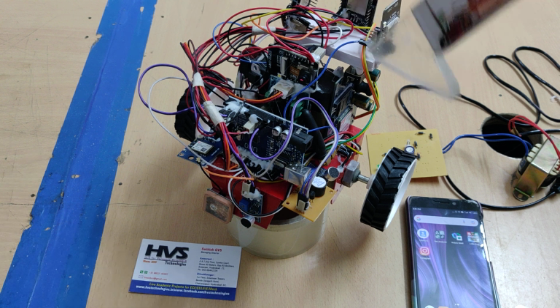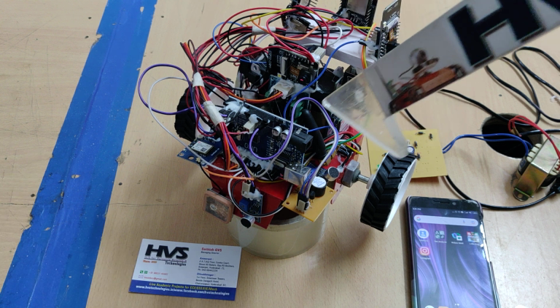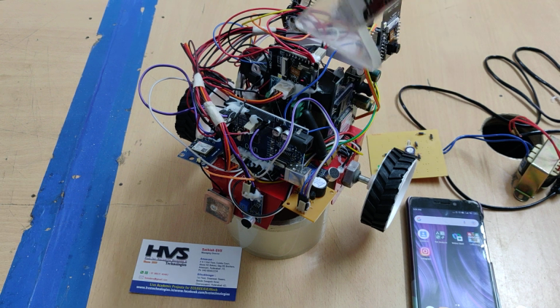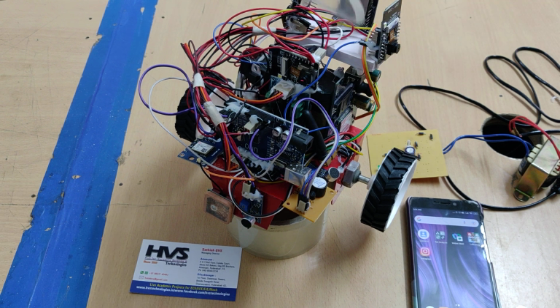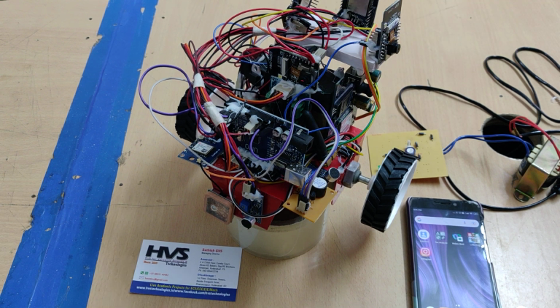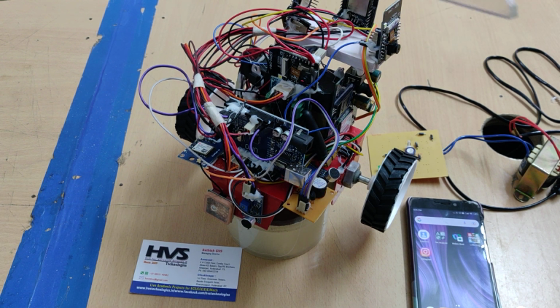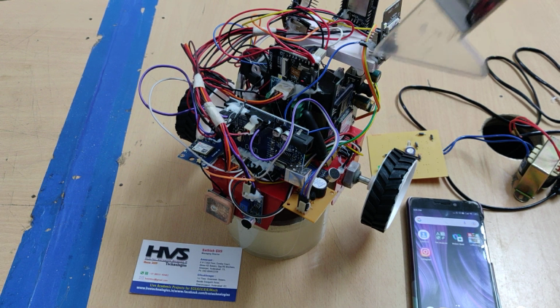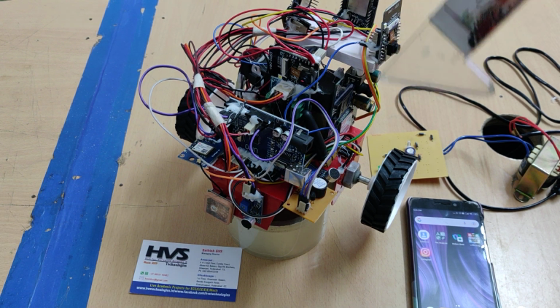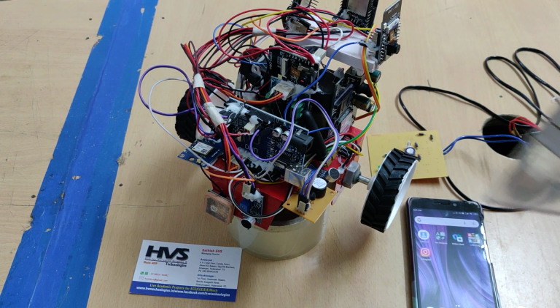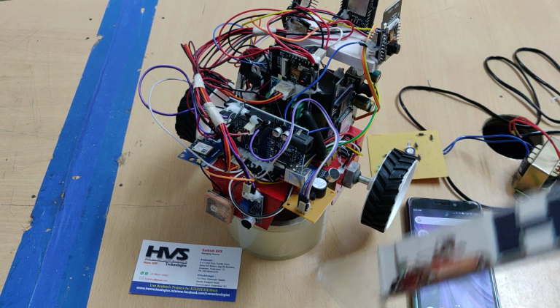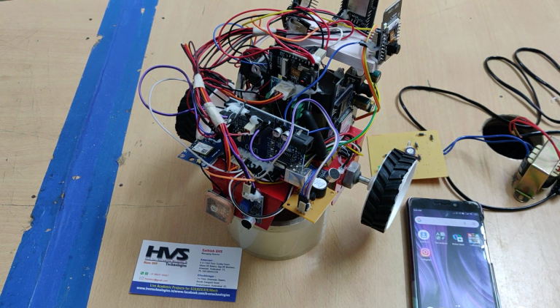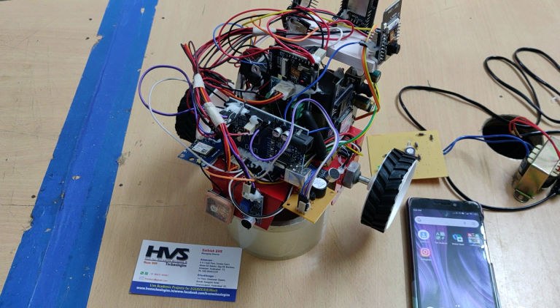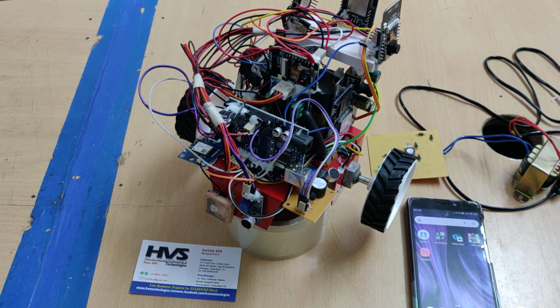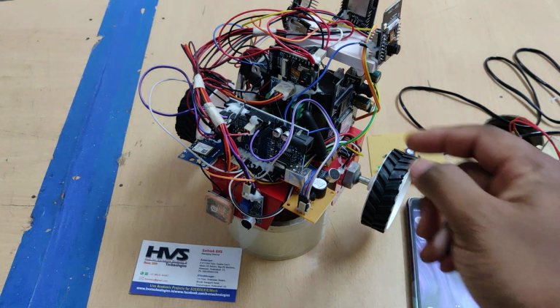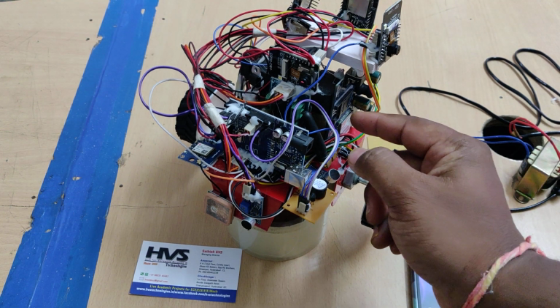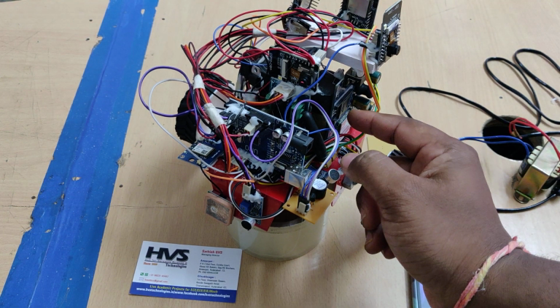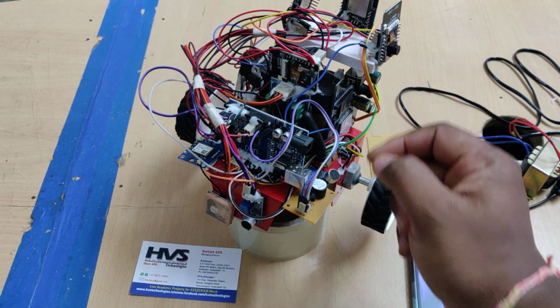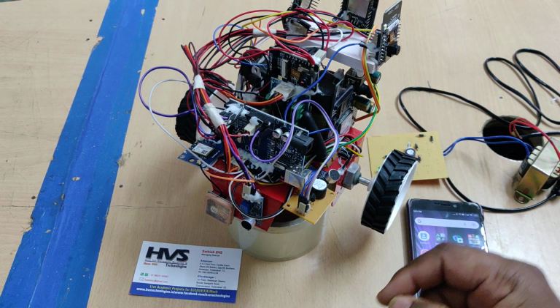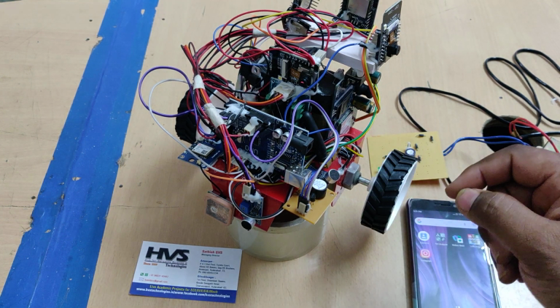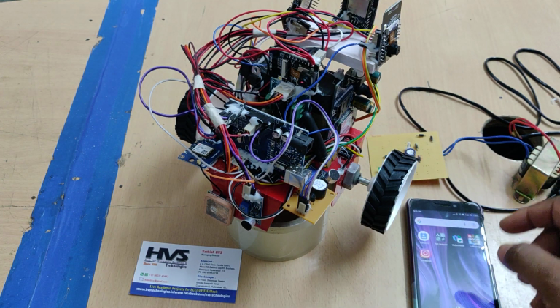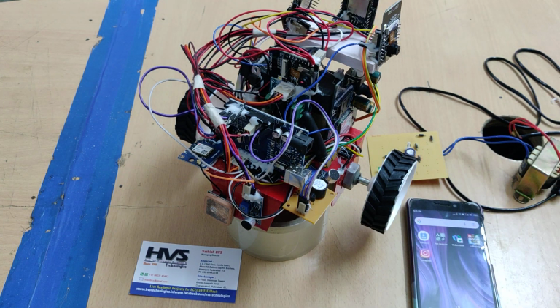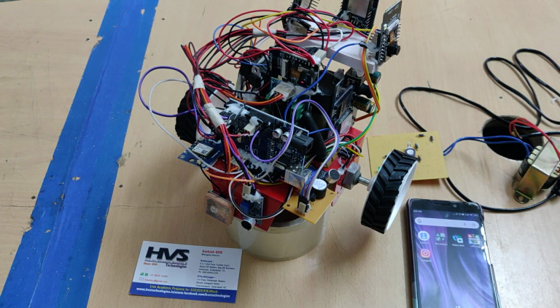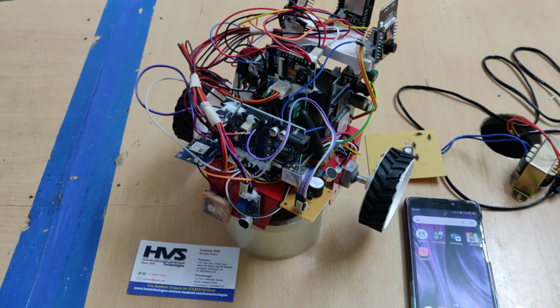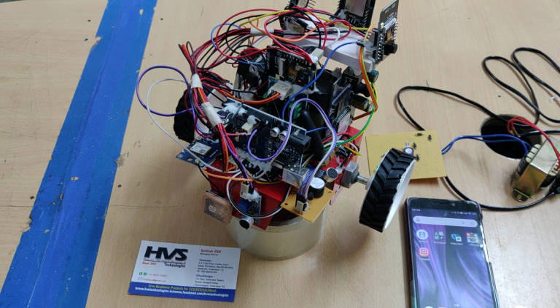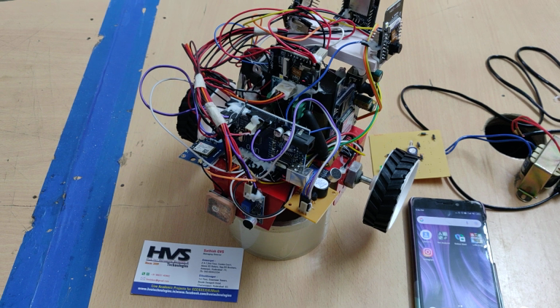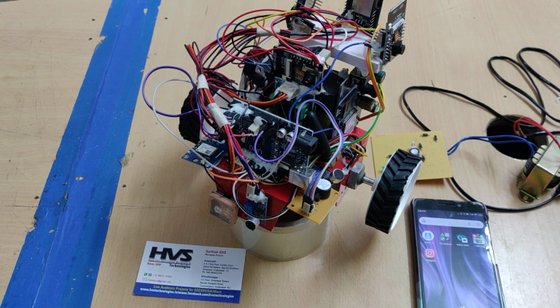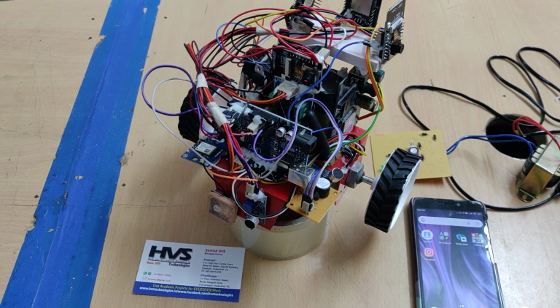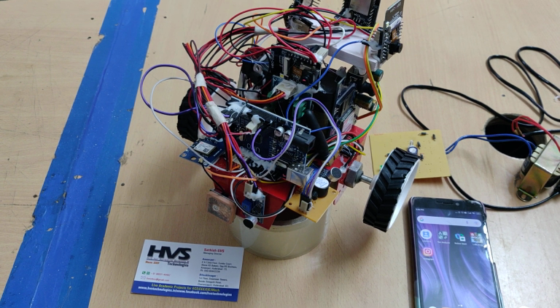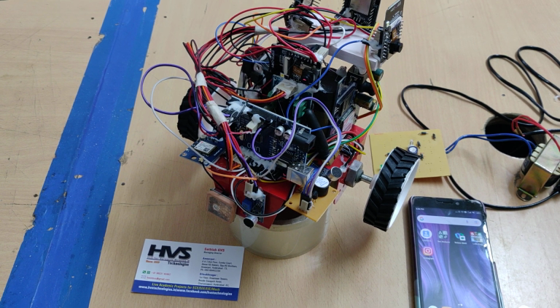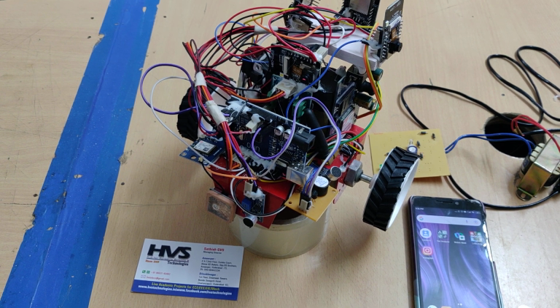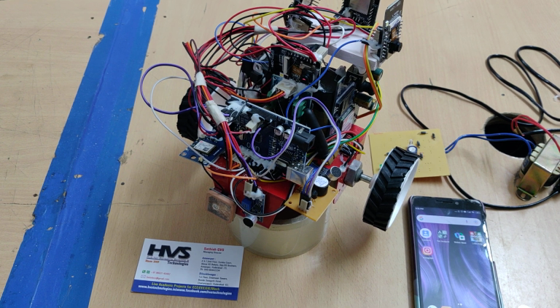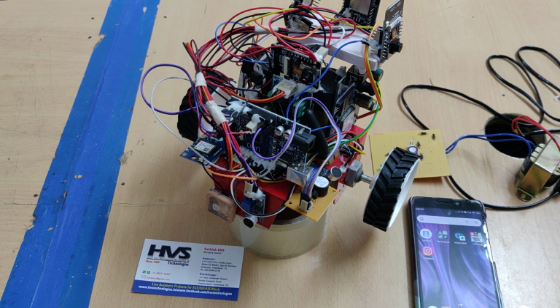The DC motors' direction is controlled through the L293D motor driver. The output modules also include four ESP32 cameras. Before switching on, you need to insert a valid SIM card into the GSM modem. It is better to use Airtel or Vi rather than Jio.